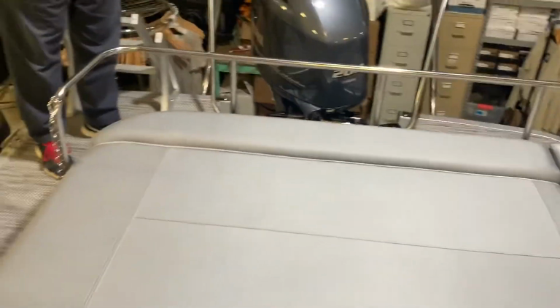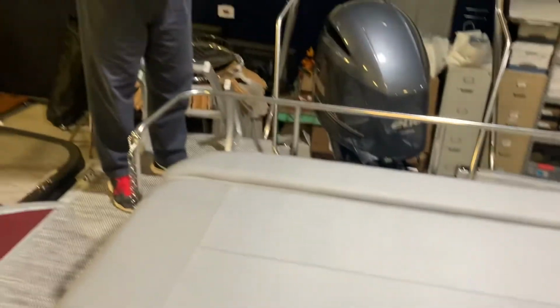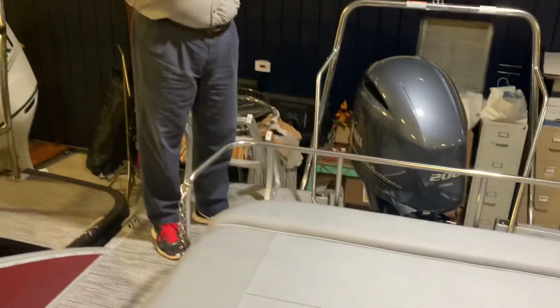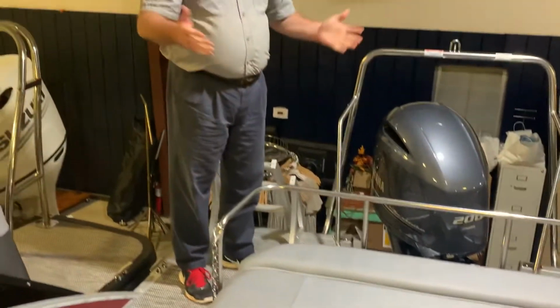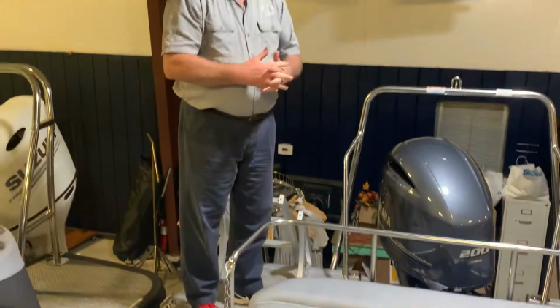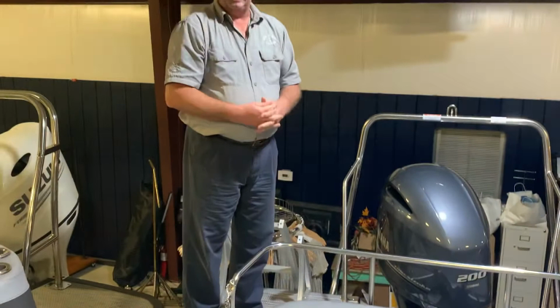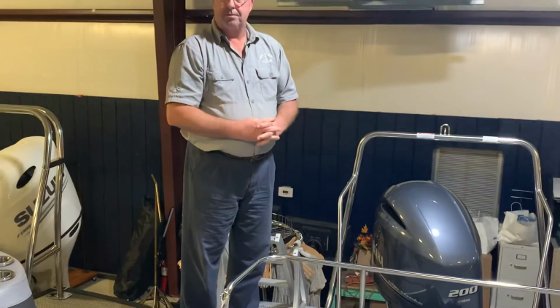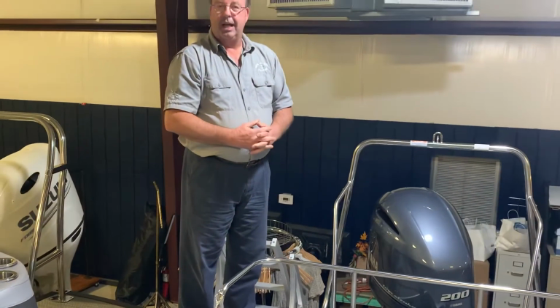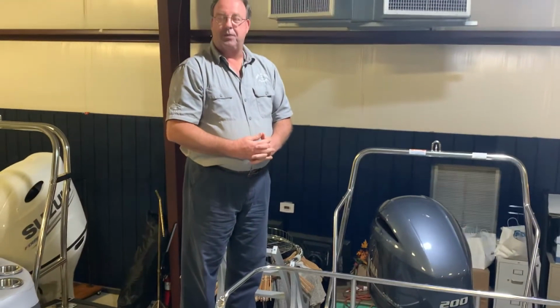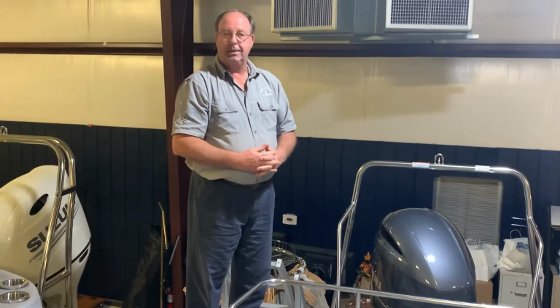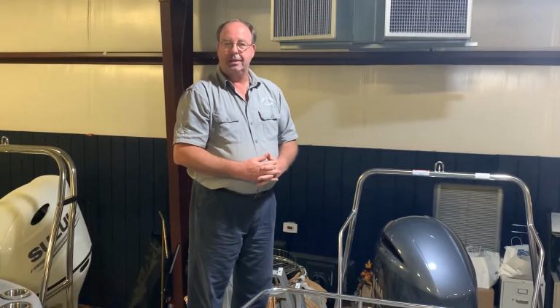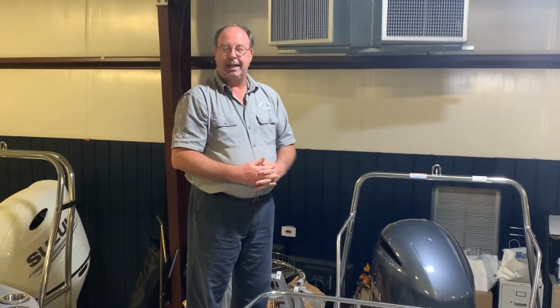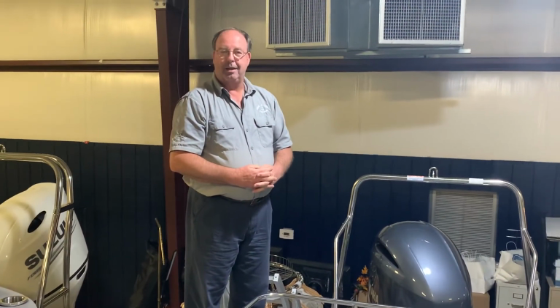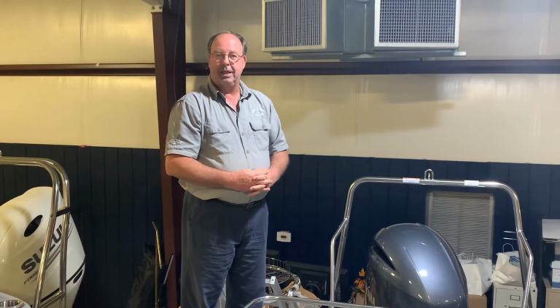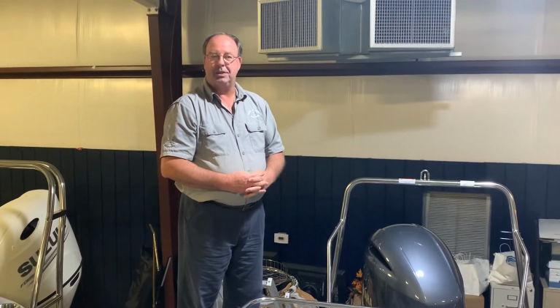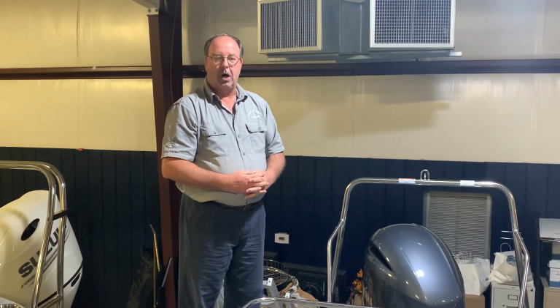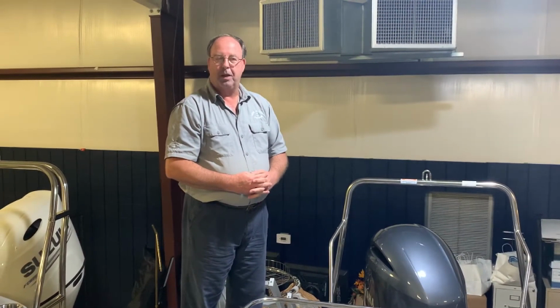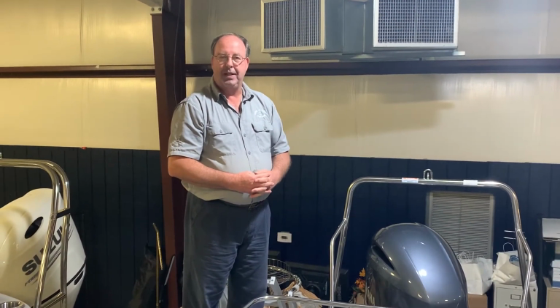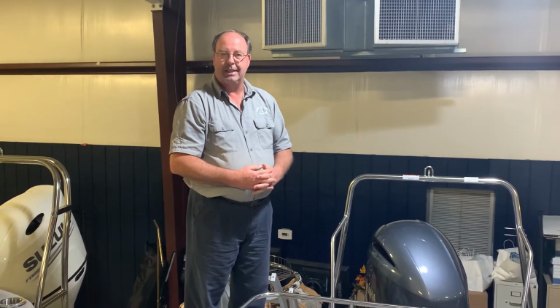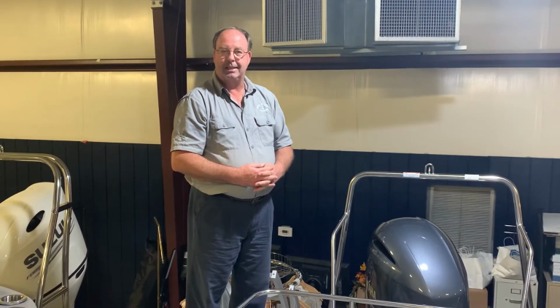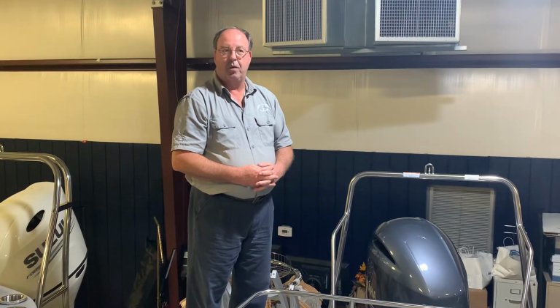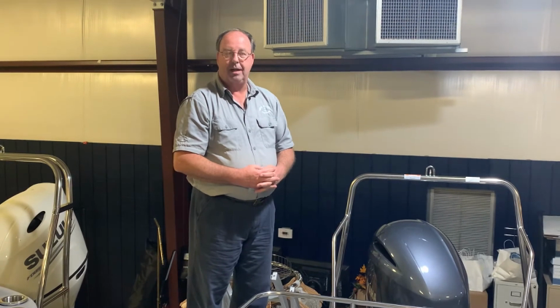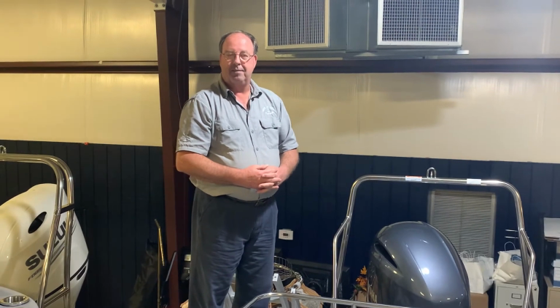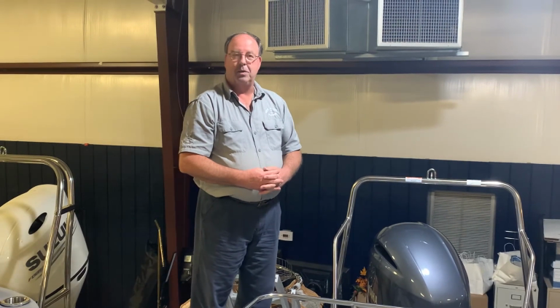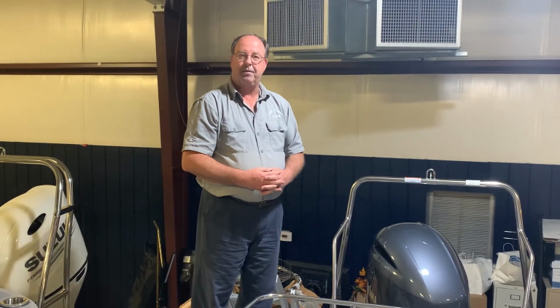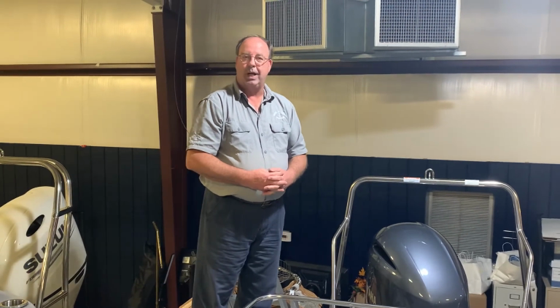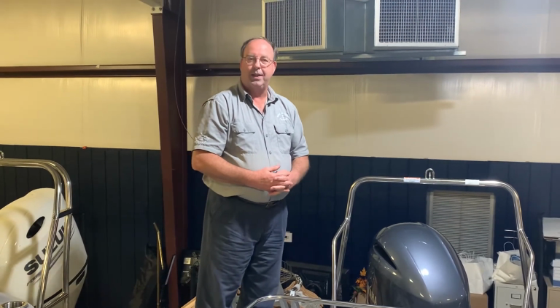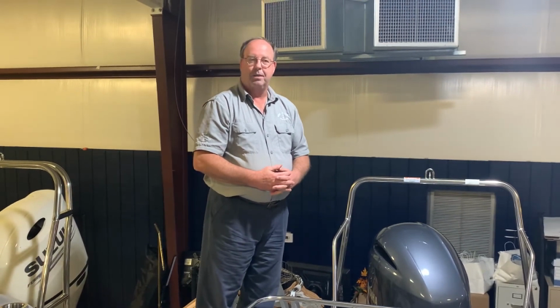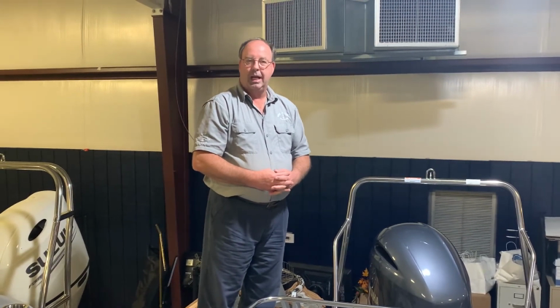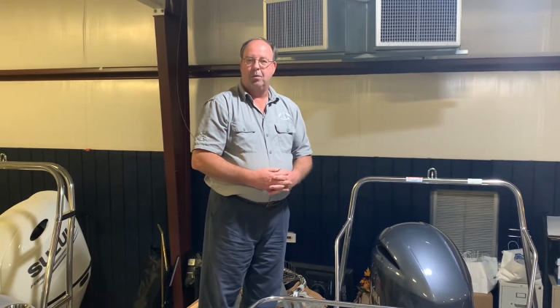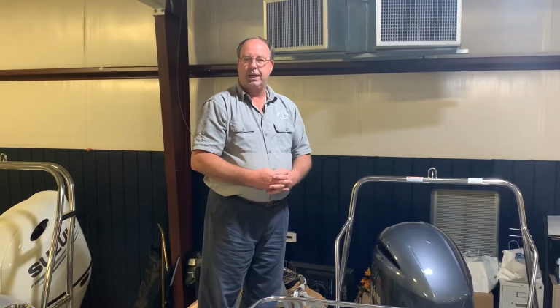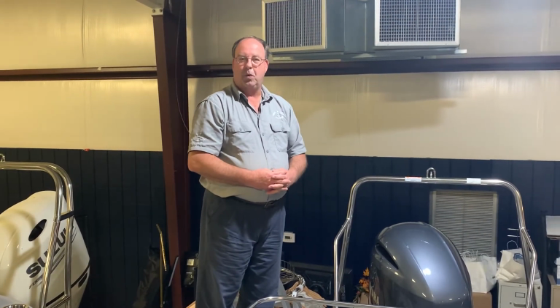That's a look at the swing back layout. Thanks for watching. Please give us a call if we can be of any assistance at 205-507-4993, and we'll see you on the water.